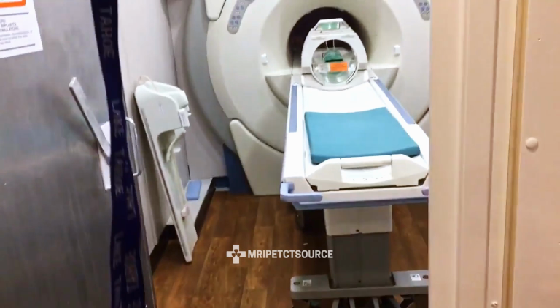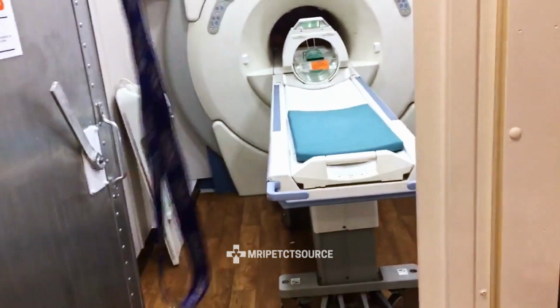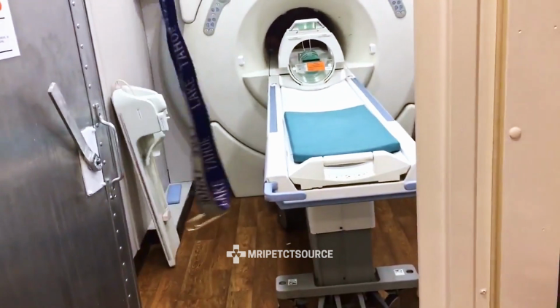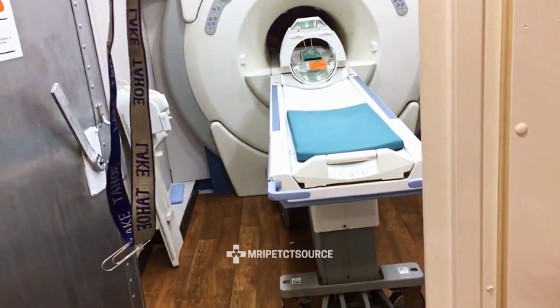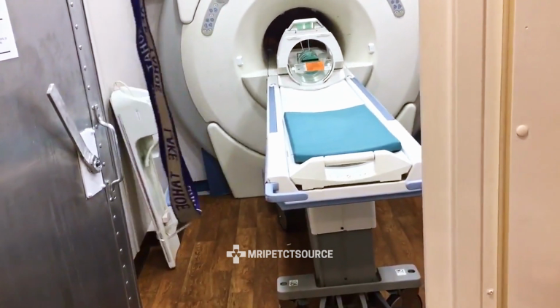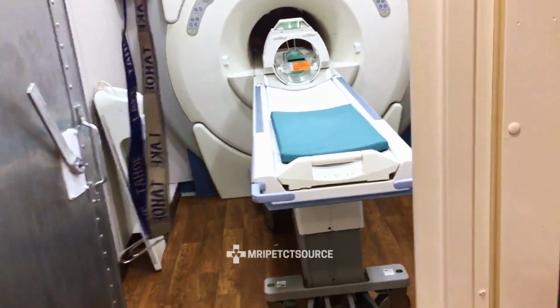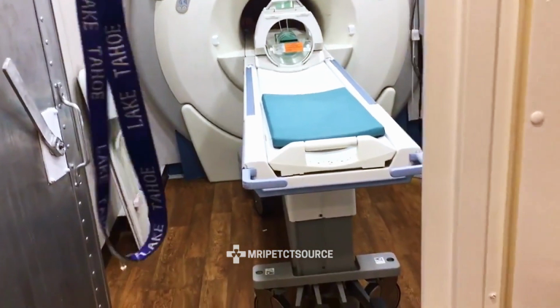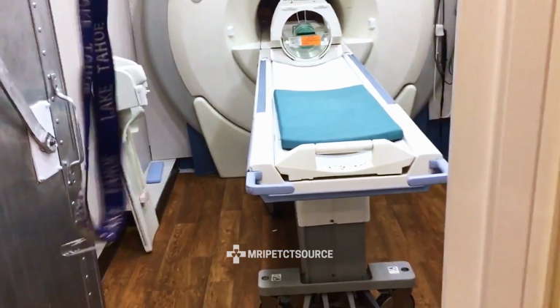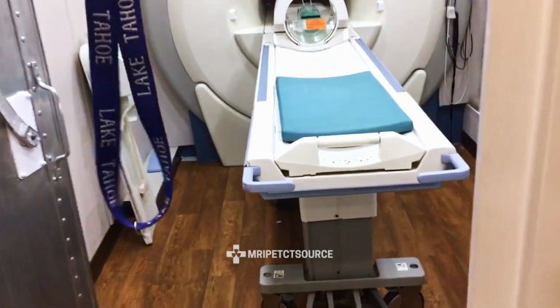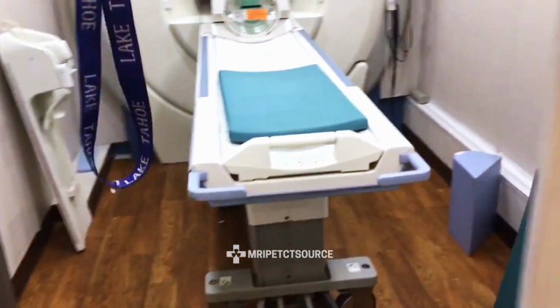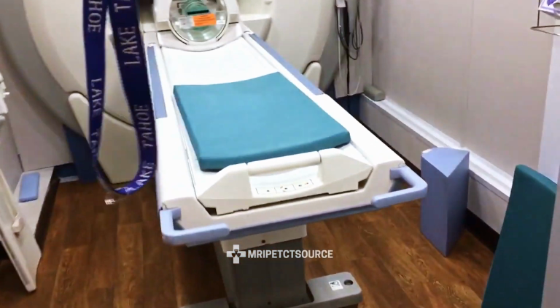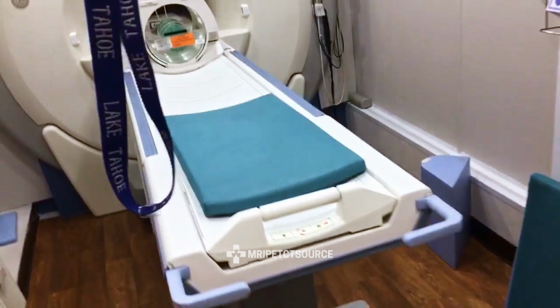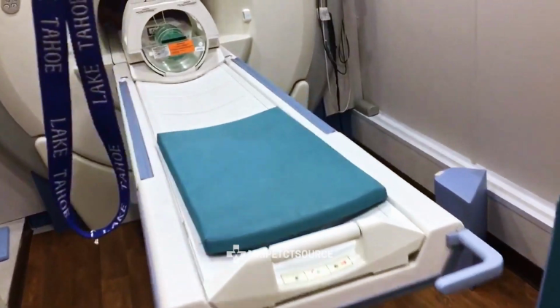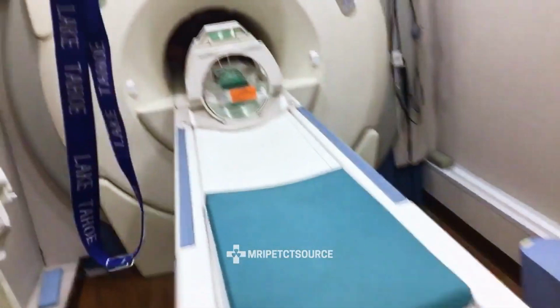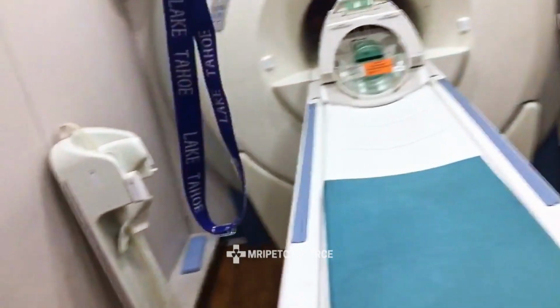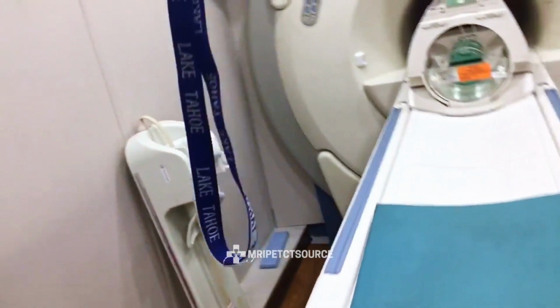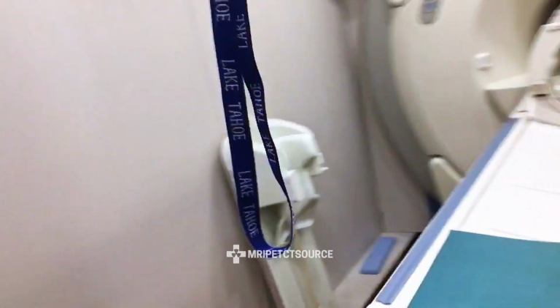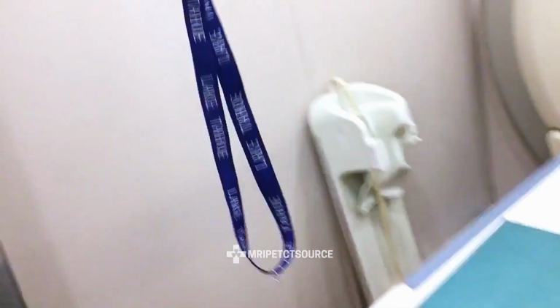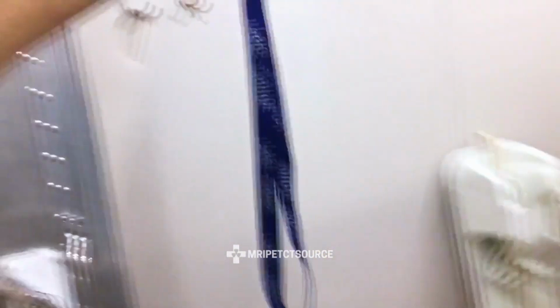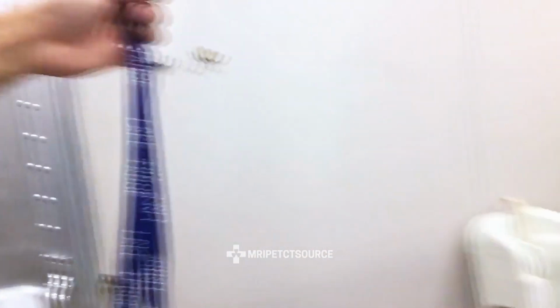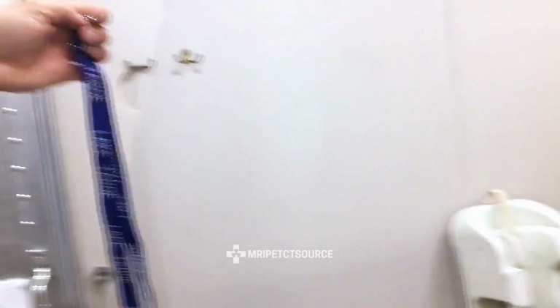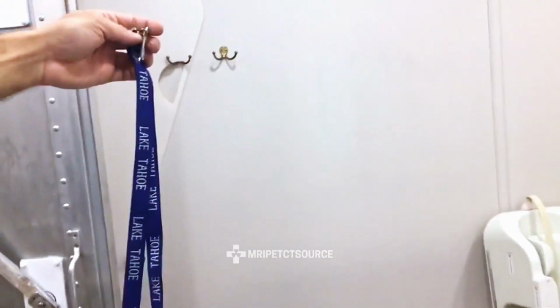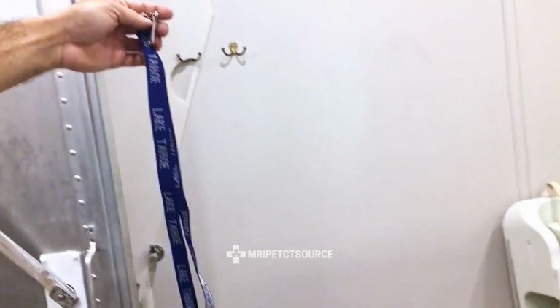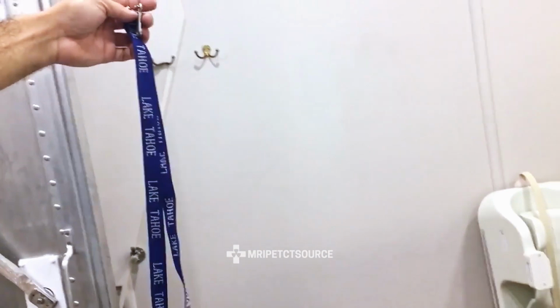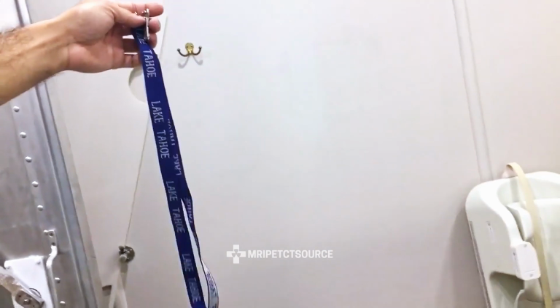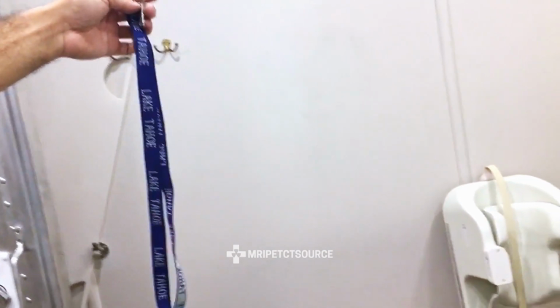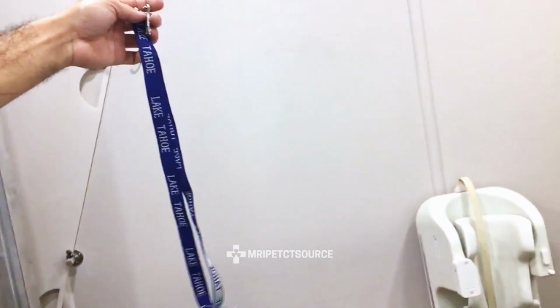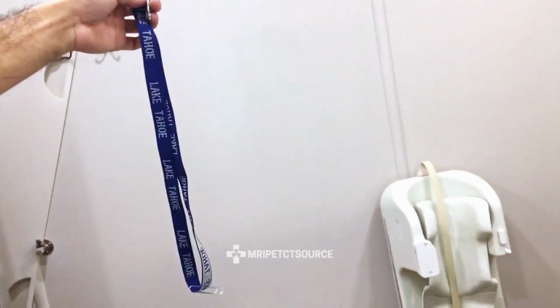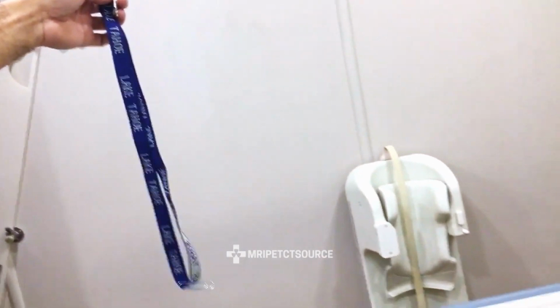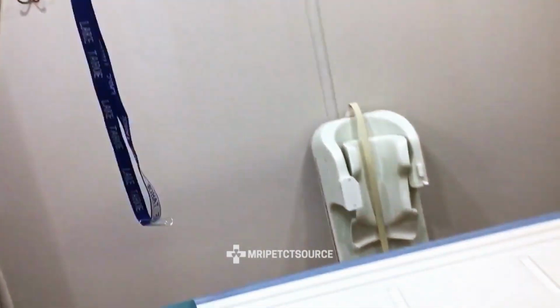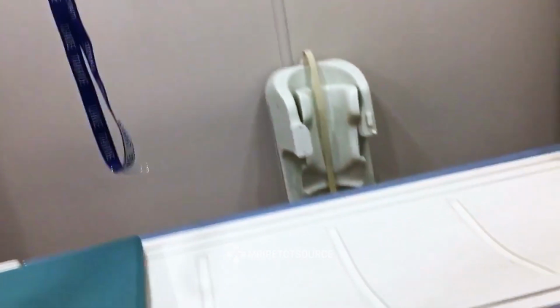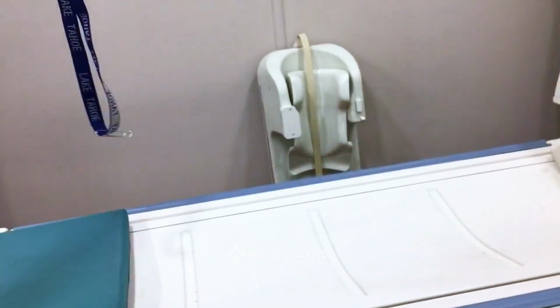We're just walking into the MRI room now. We're about eight feet away from the bore. I'm going to get on this side angle so you can actually see the pull as I'm getting closer.